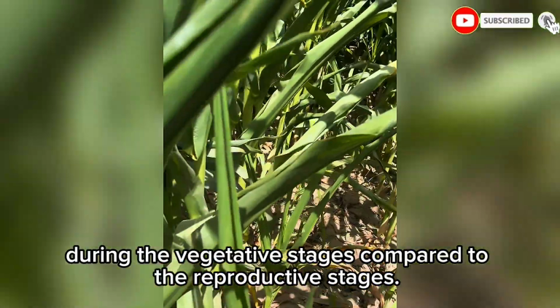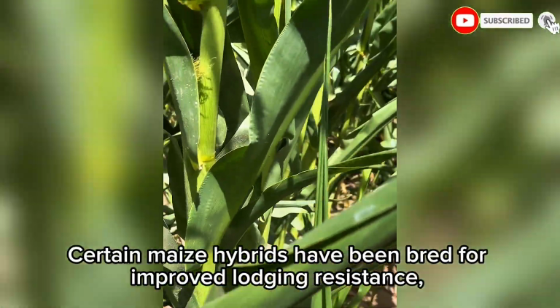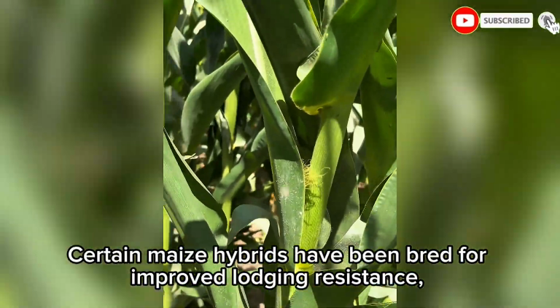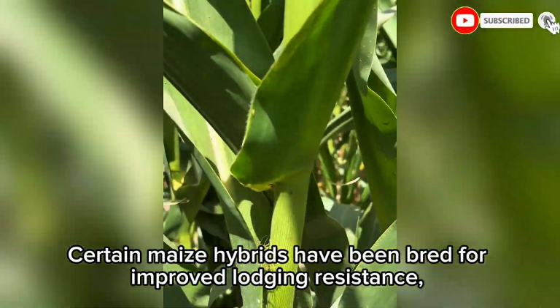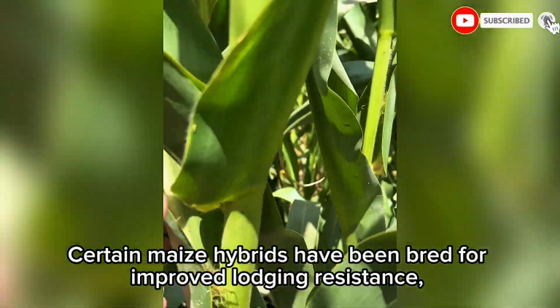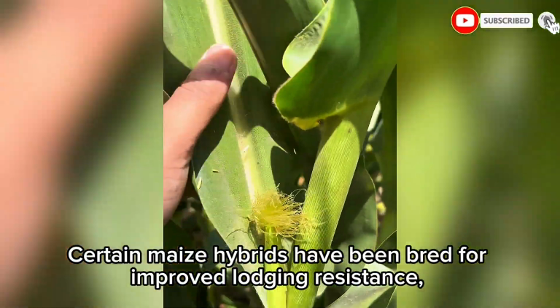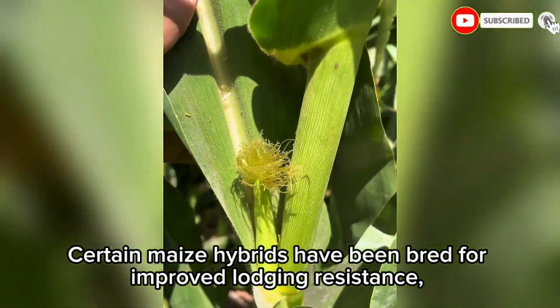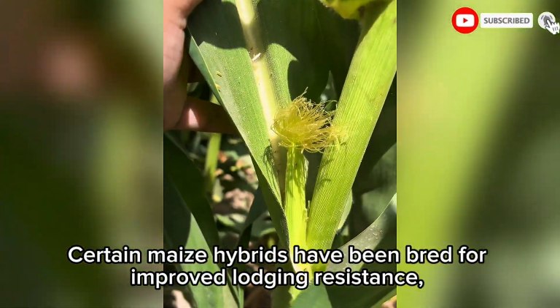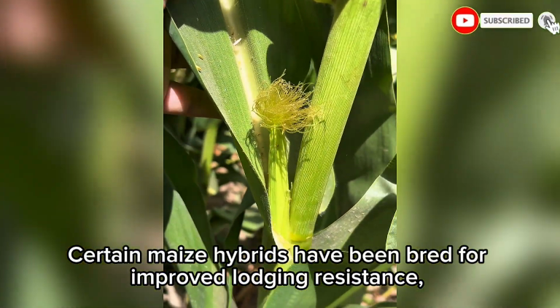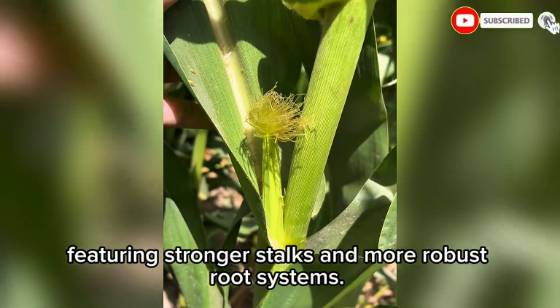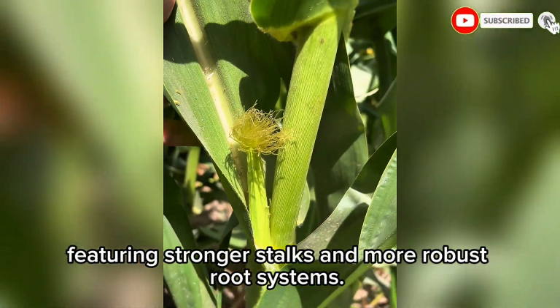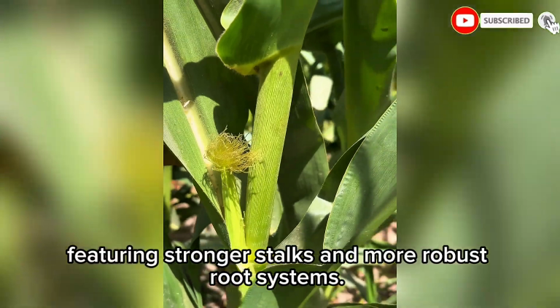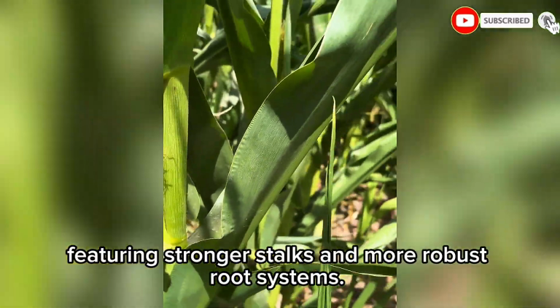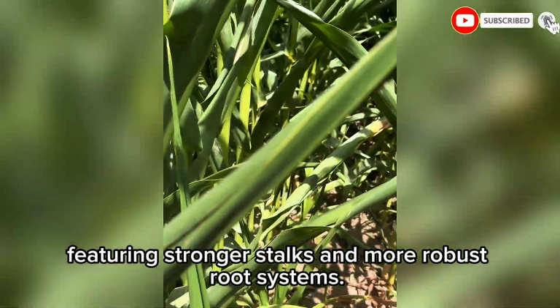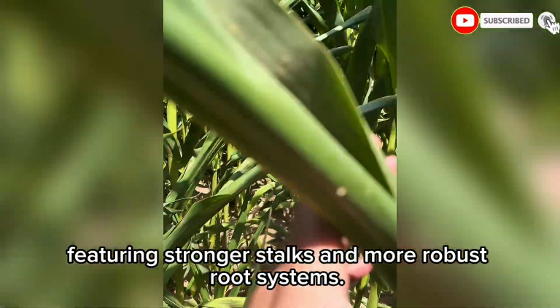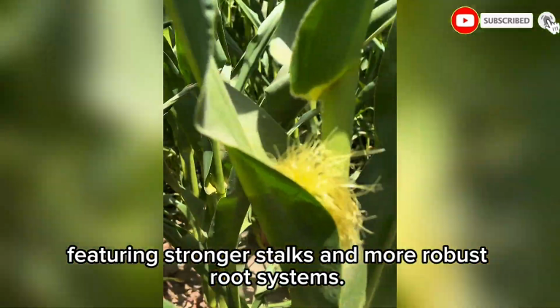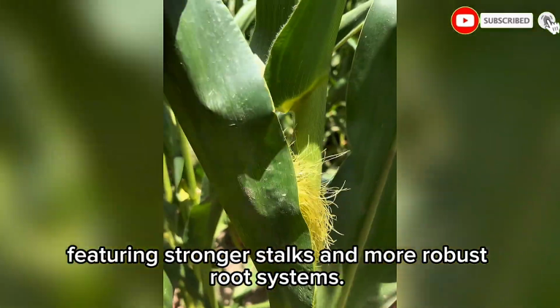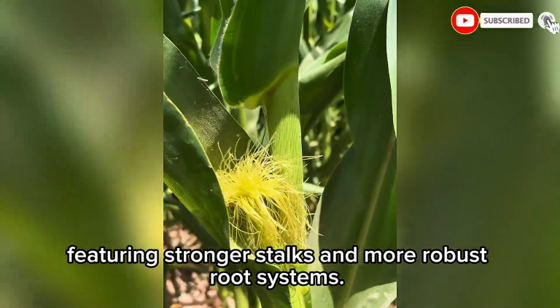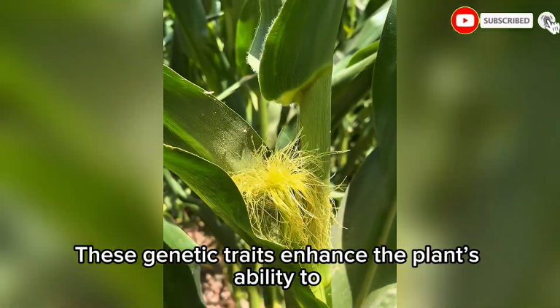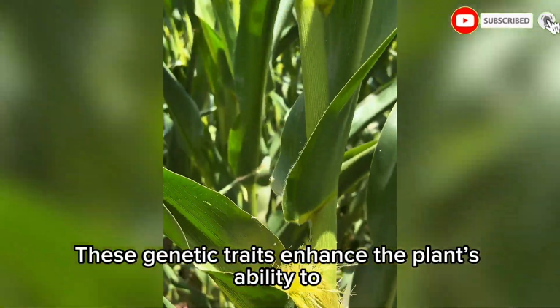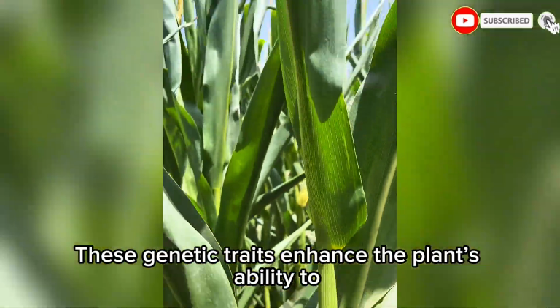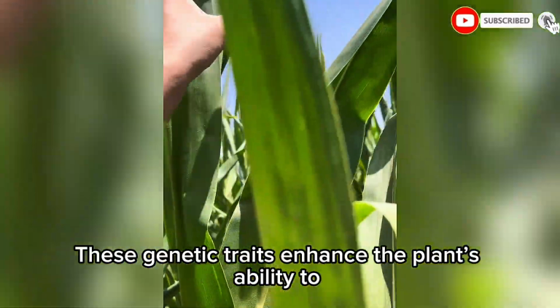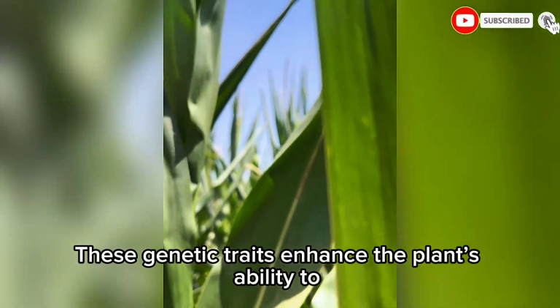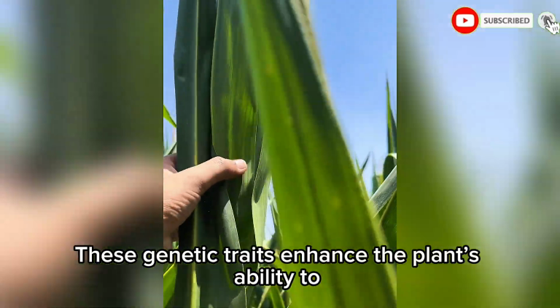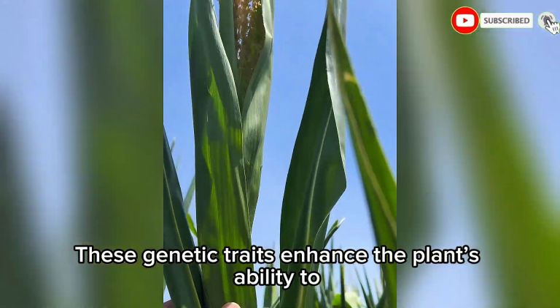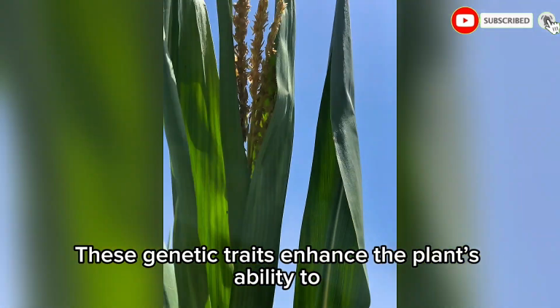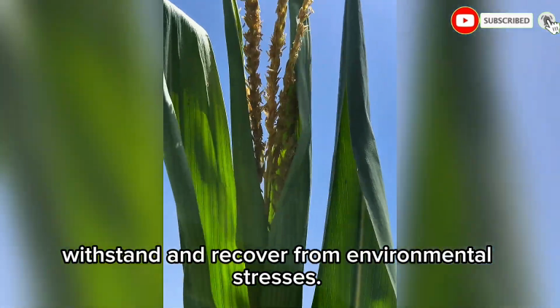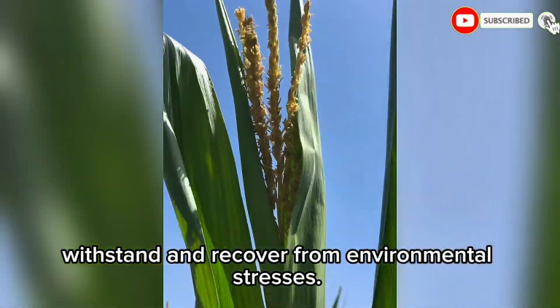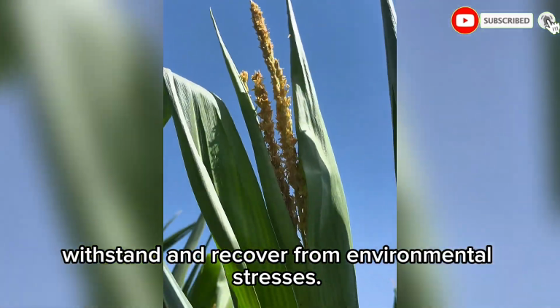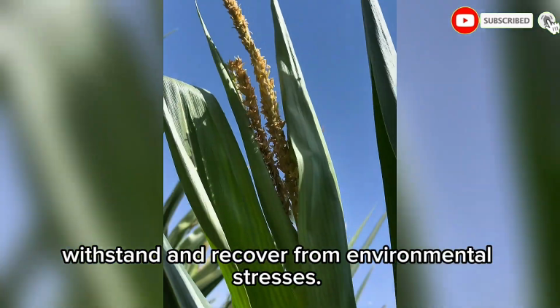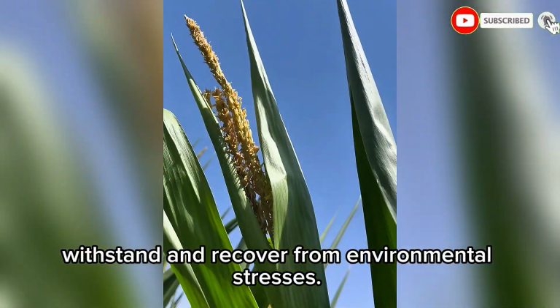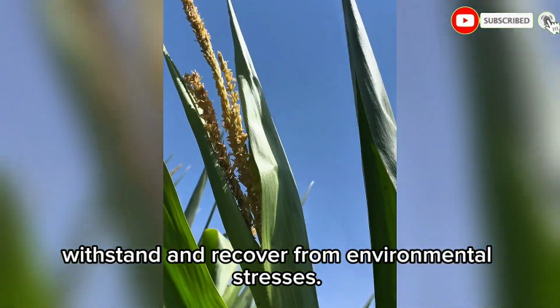Certain maize hybrids have been bred for improved lodging resistance, featuring stronger stalks and more robust root systems. These genetic traits enhance the plant's ability to withstand and recover from environmental stresses.